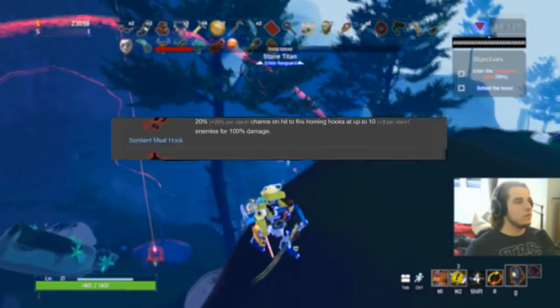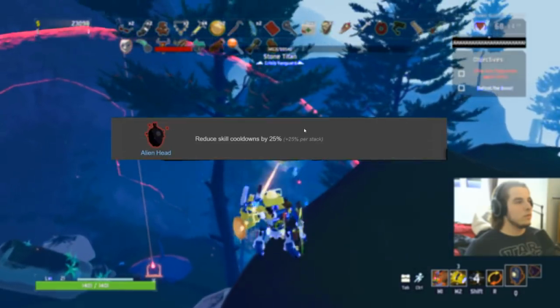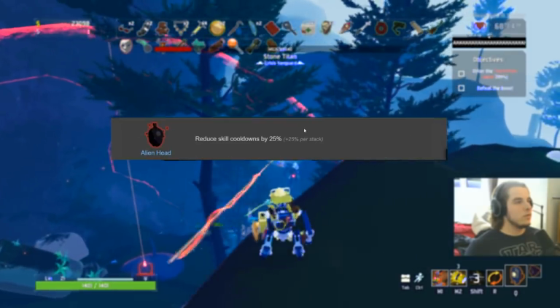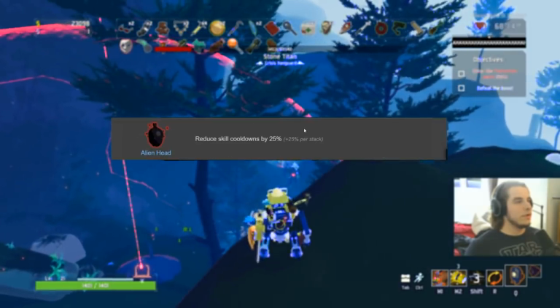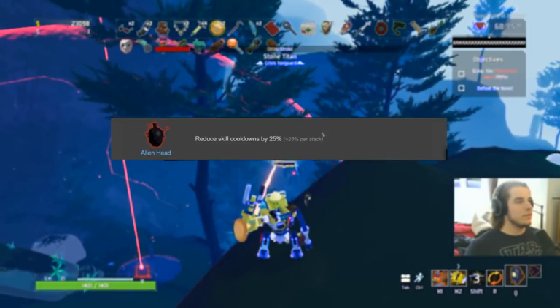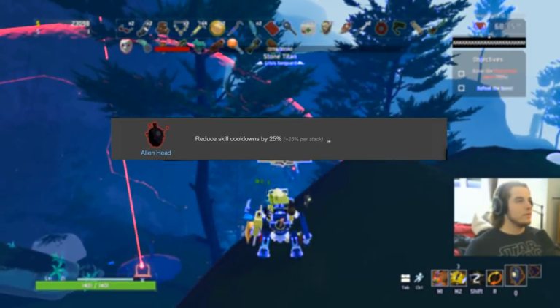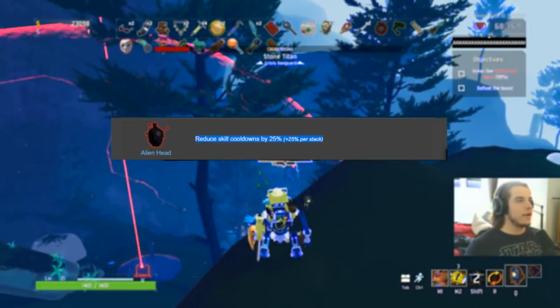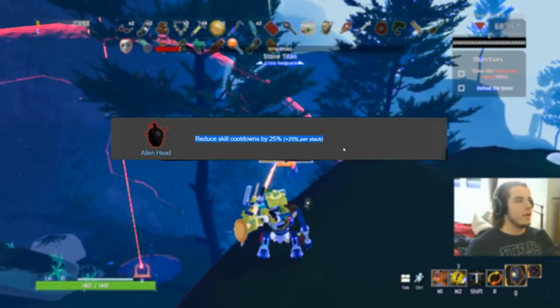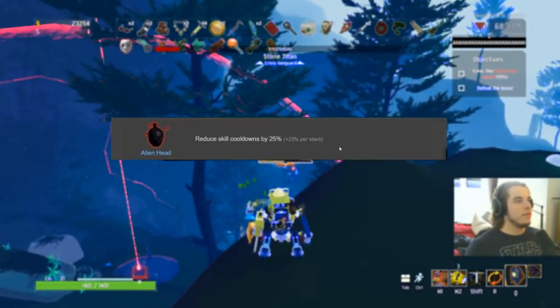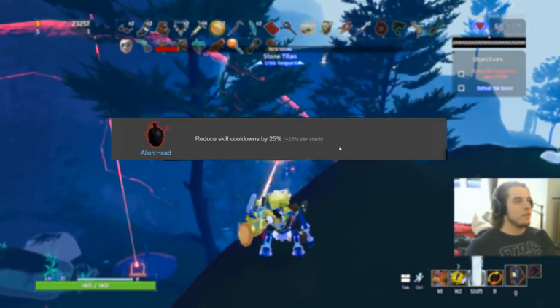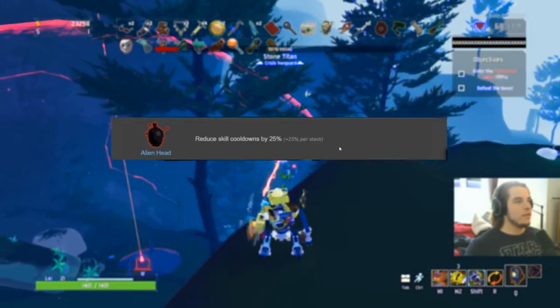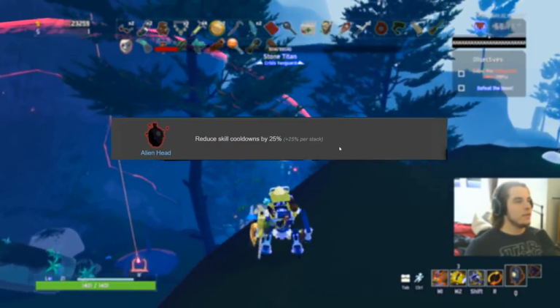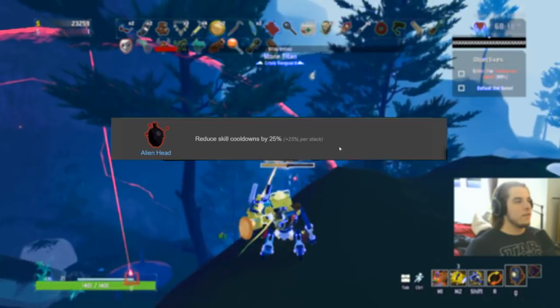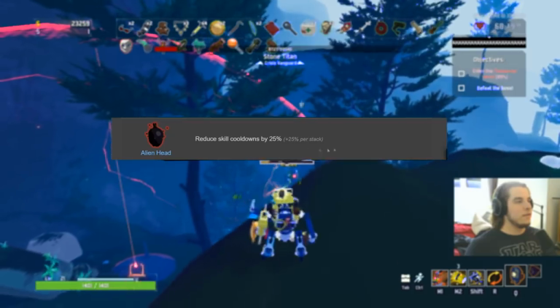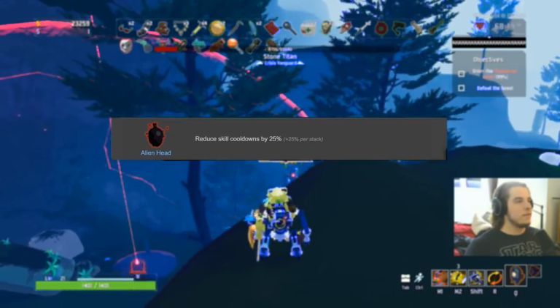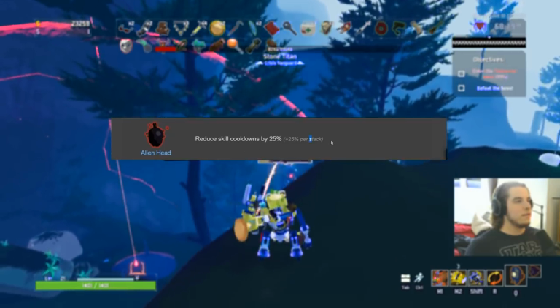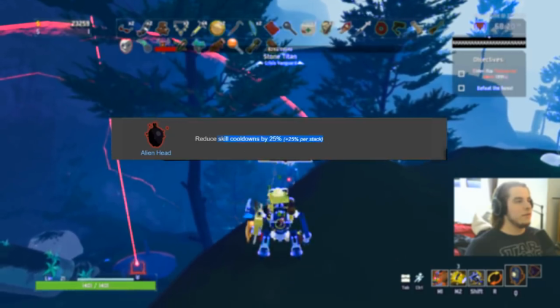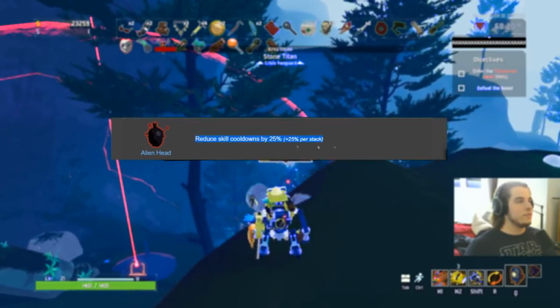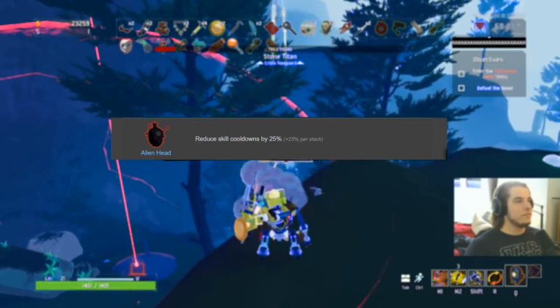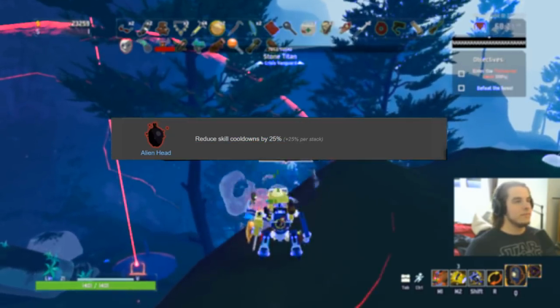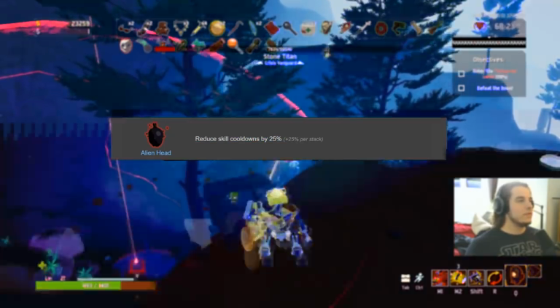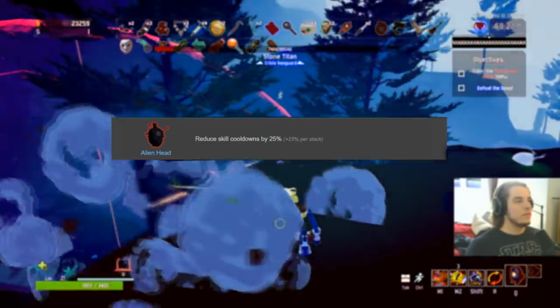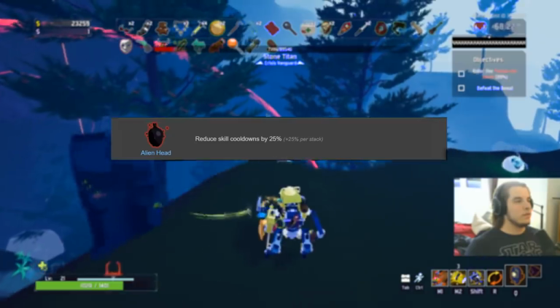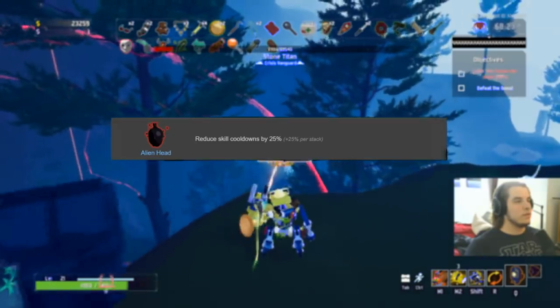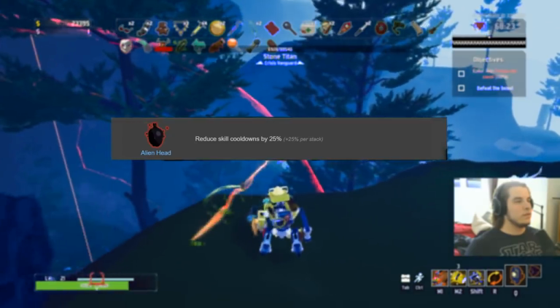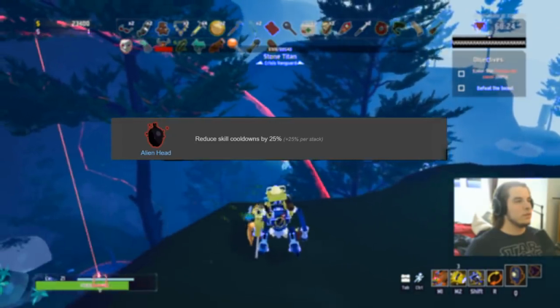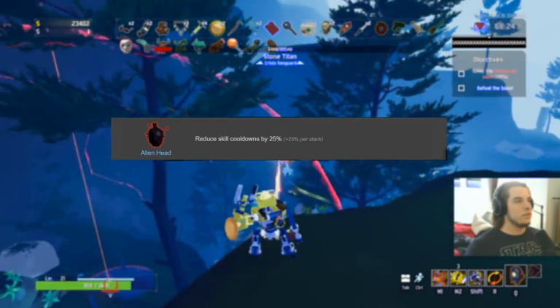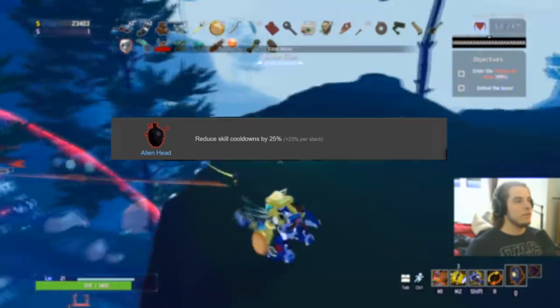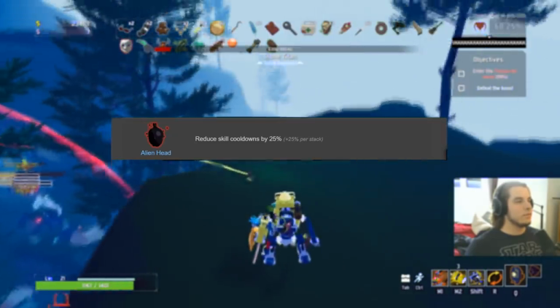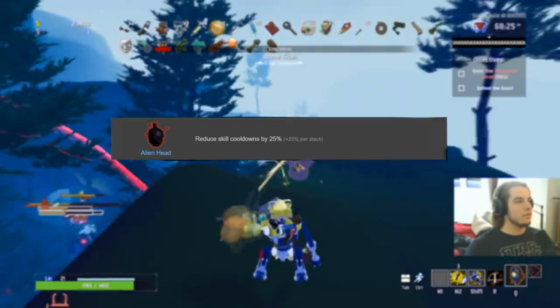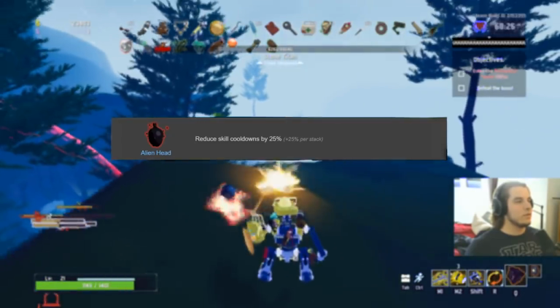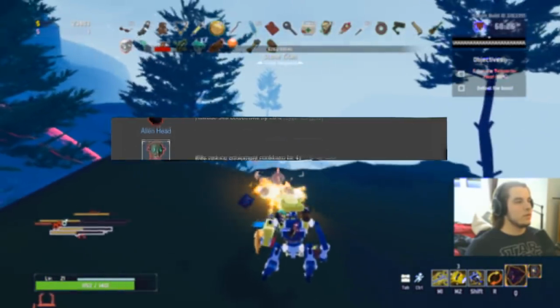Alien Head is S-plus. Reduce skill cooldown by 25% — why would you not want that? Insanely powerful. Definitely S-plus on absolutely everybody. There's no point in the game where you do not want your skills to be up. No downside to this whatsoever.